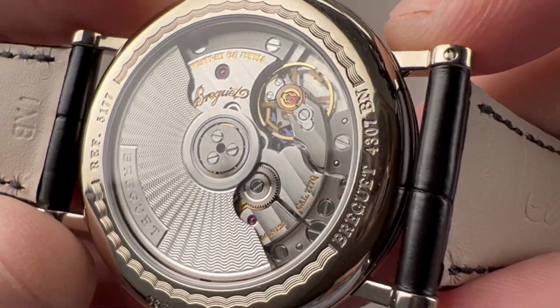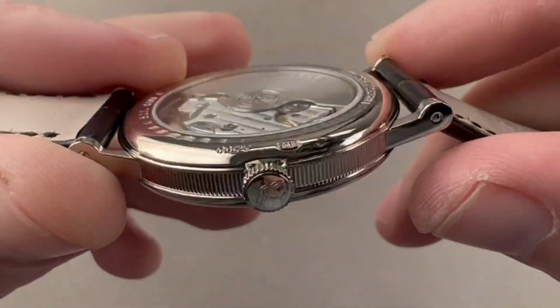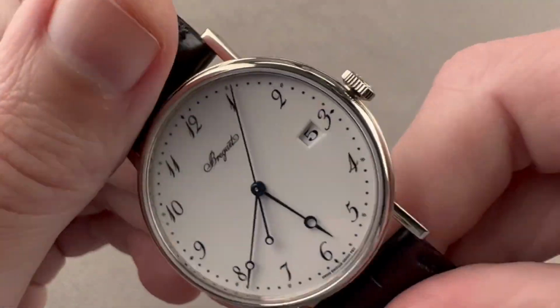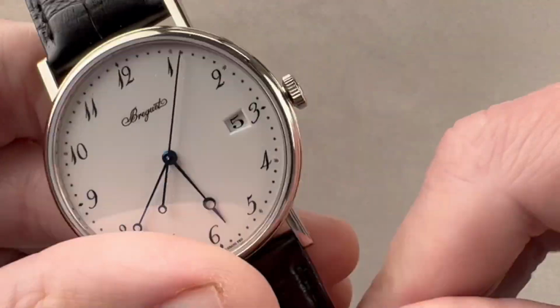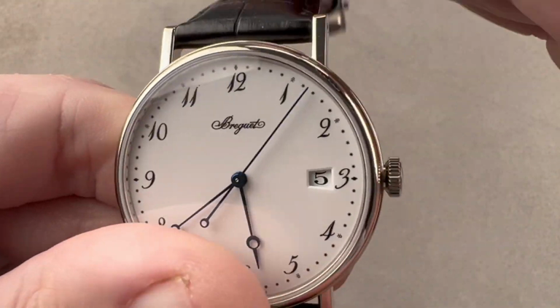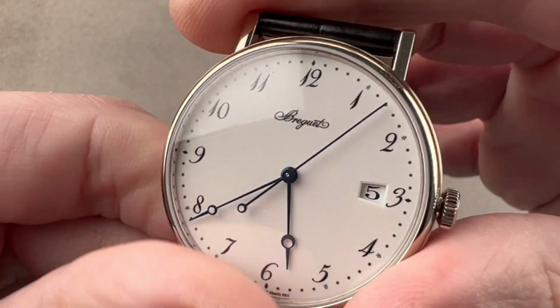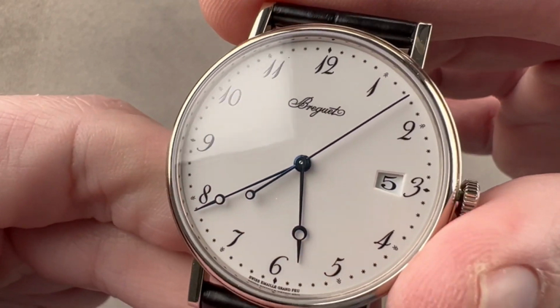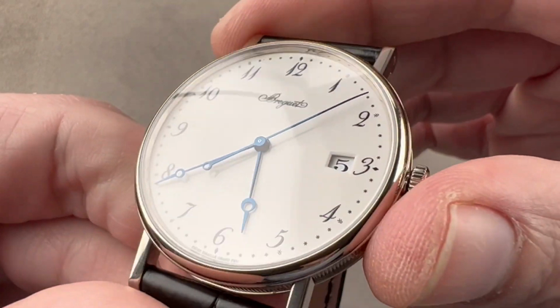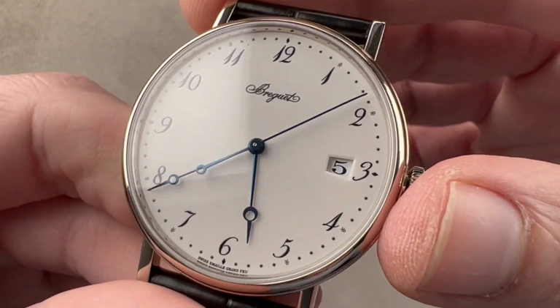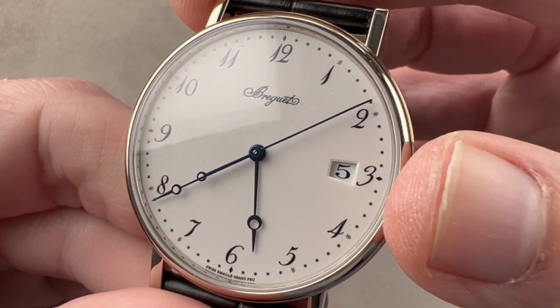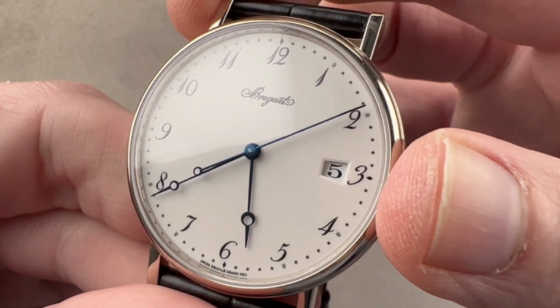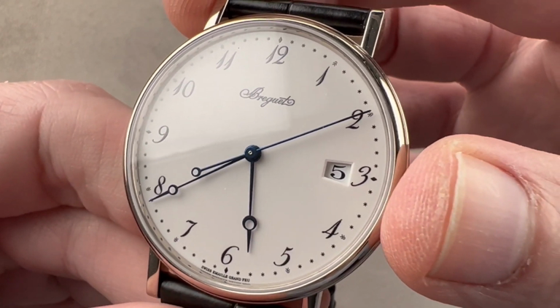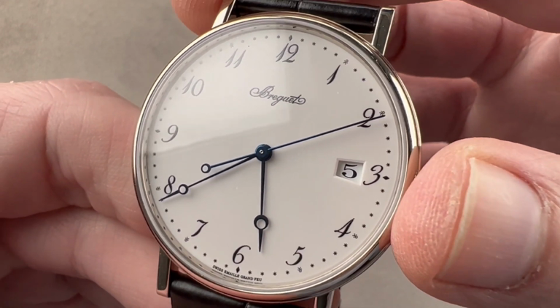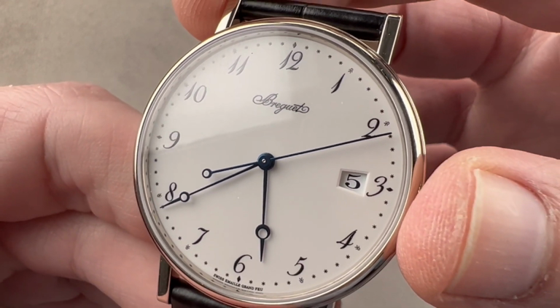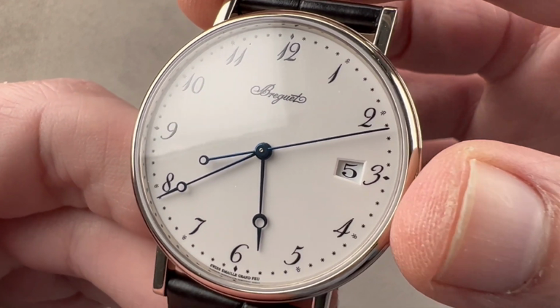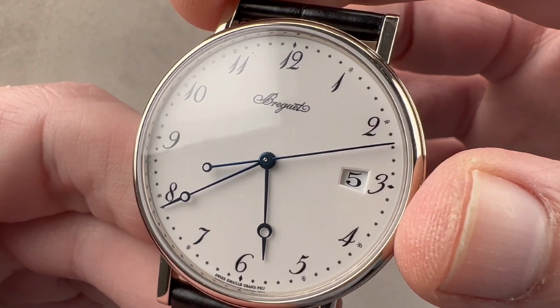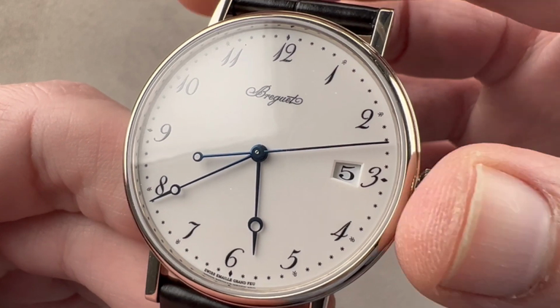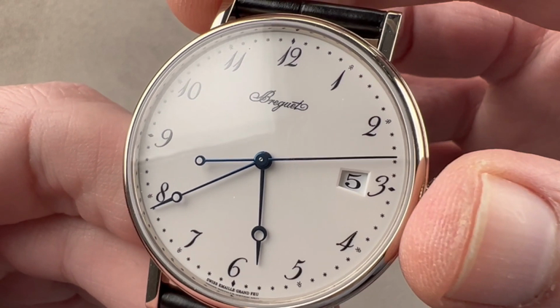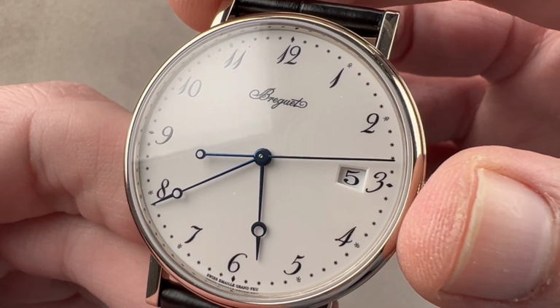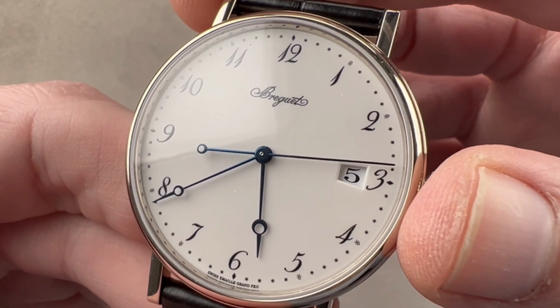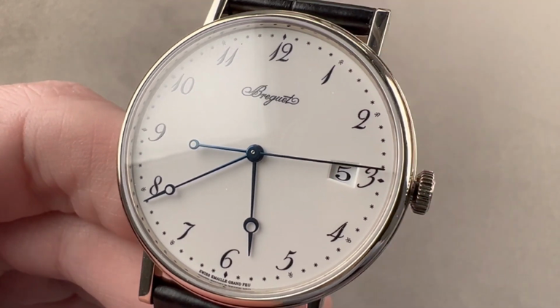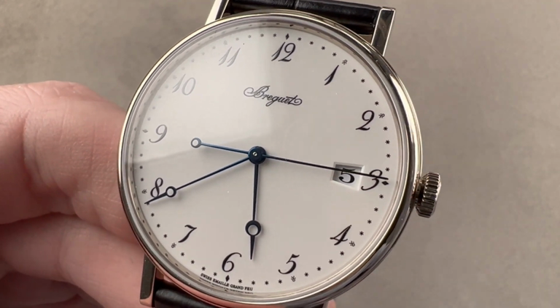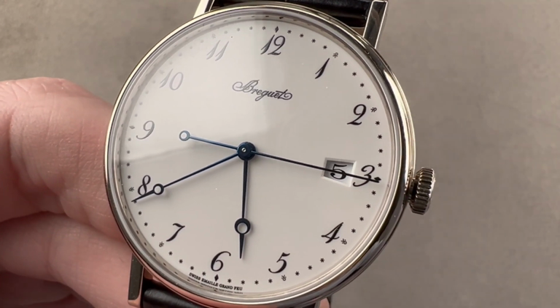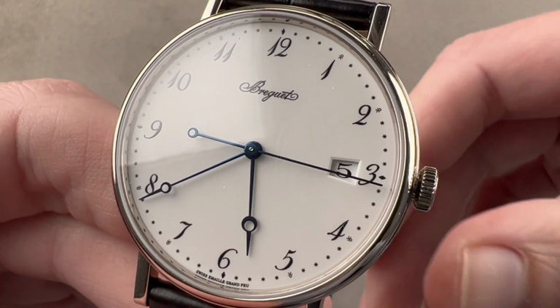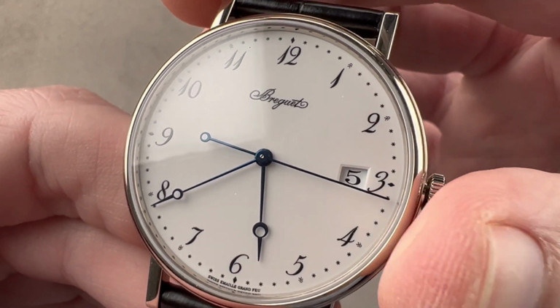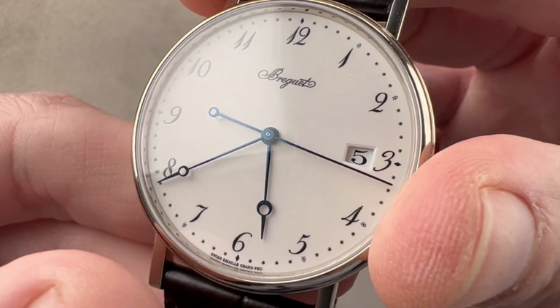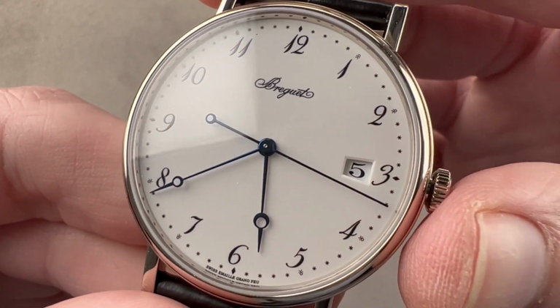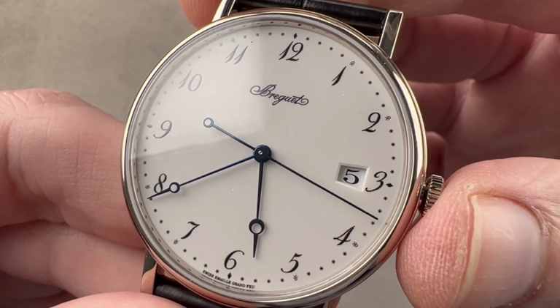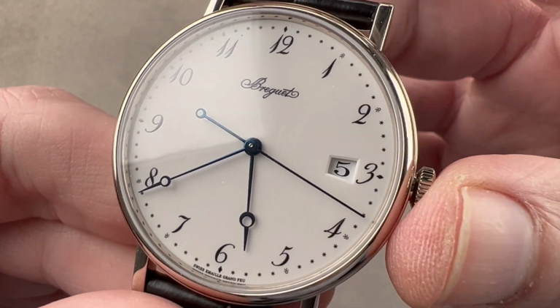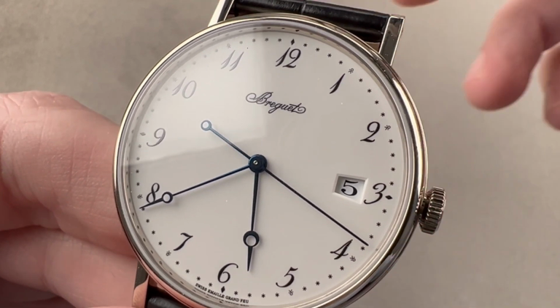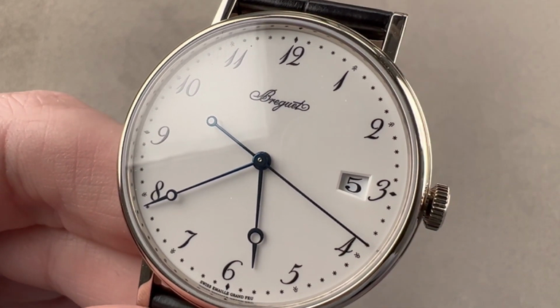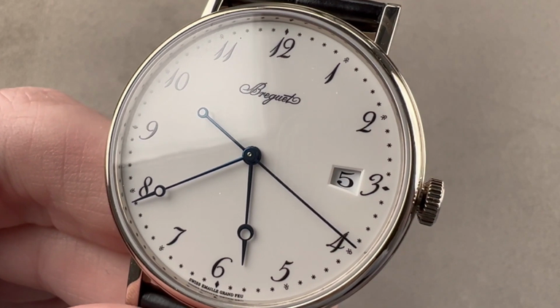Beautifully decorated and technically impressive, caged within a handsomely classical watch that will stand the test of time. Reach out to tmaso@thewatchbox.com for purchase and pricing details. And if you must know — 30 meters water resistant, but don't test the theory.